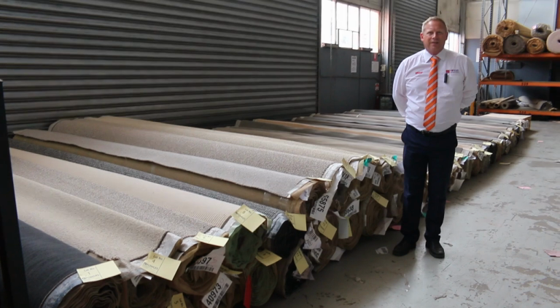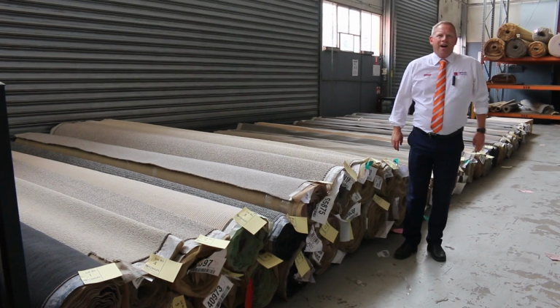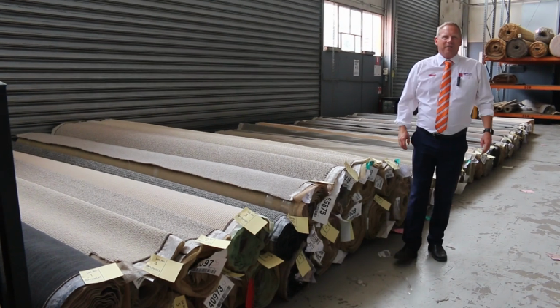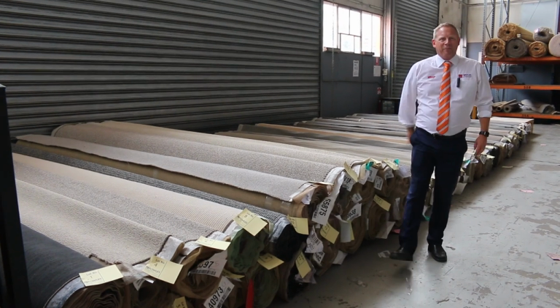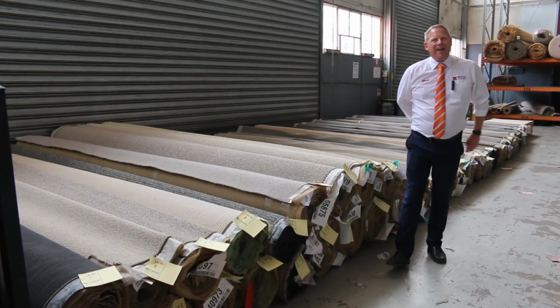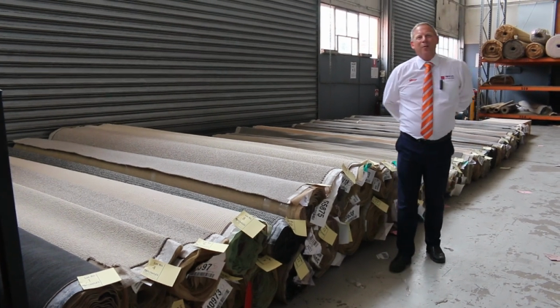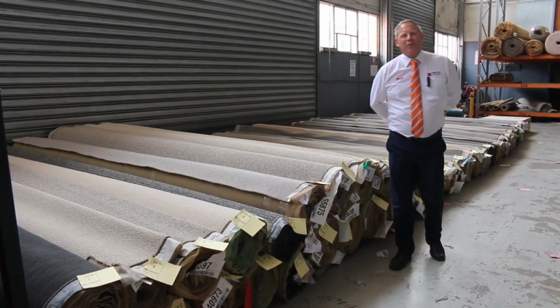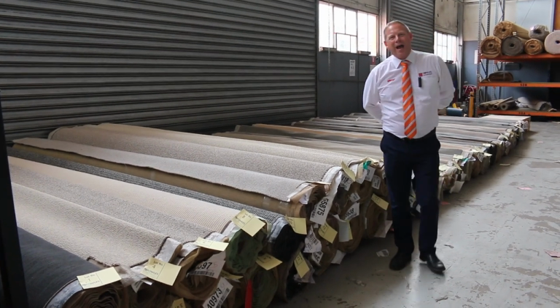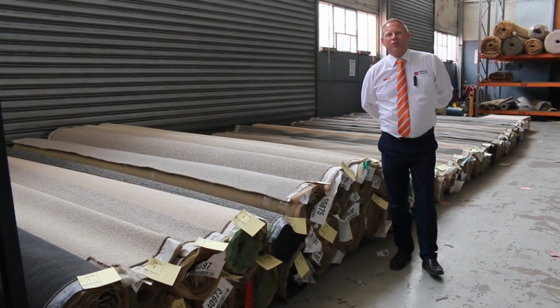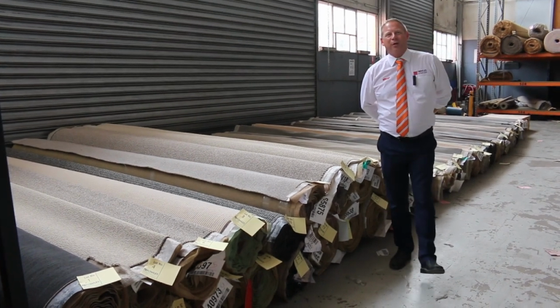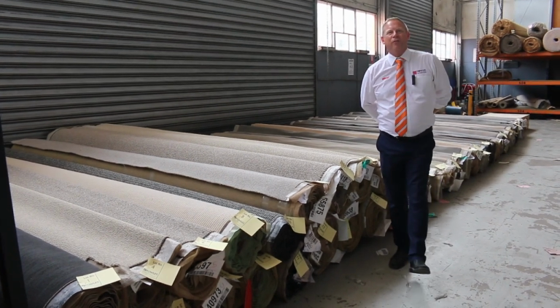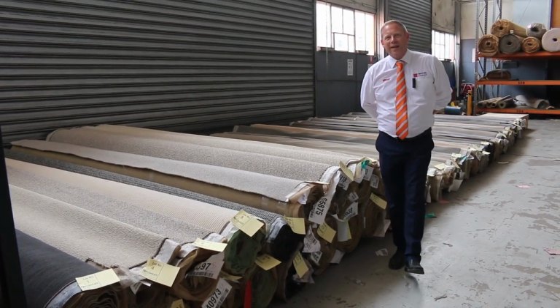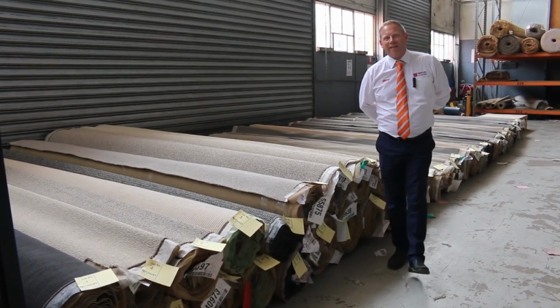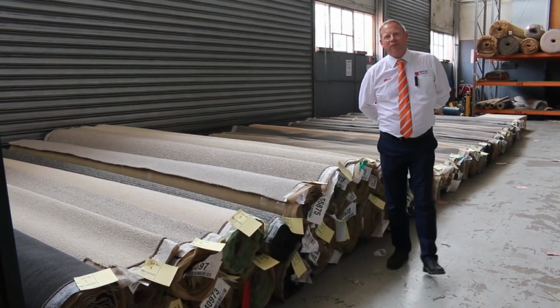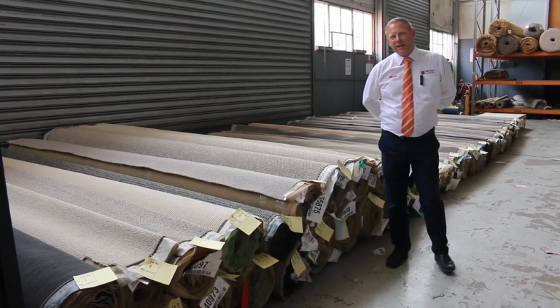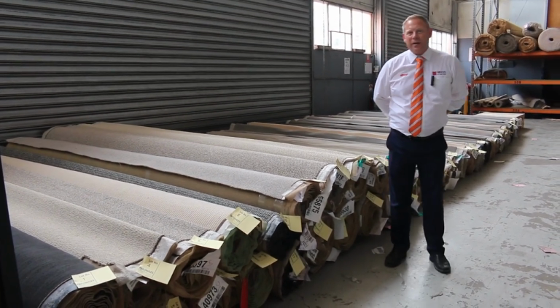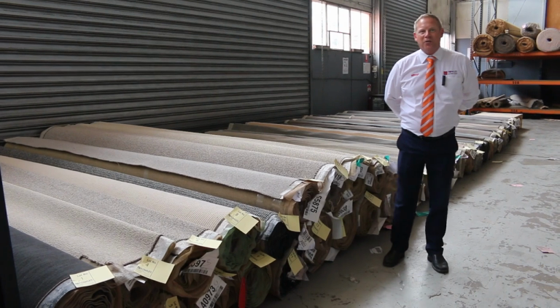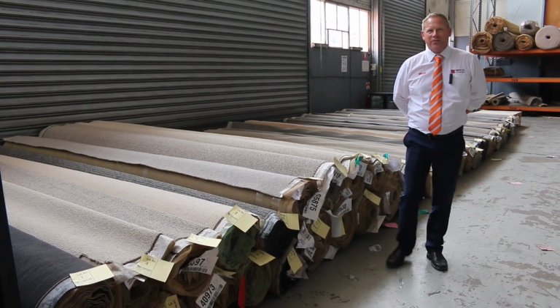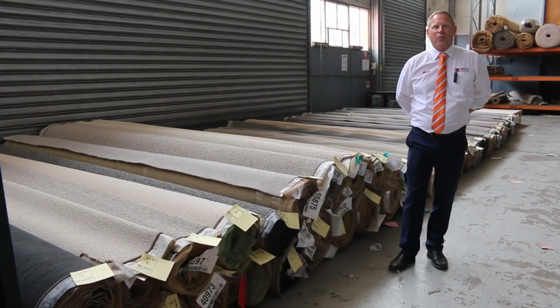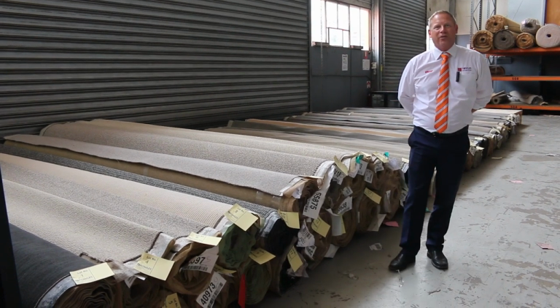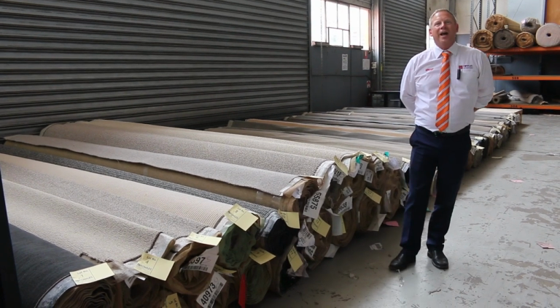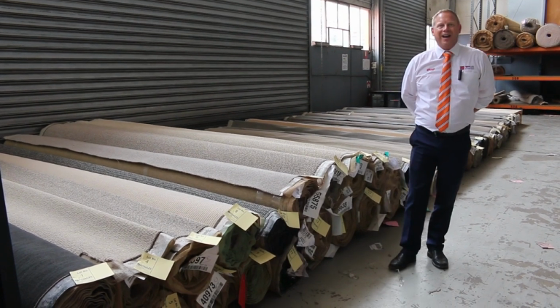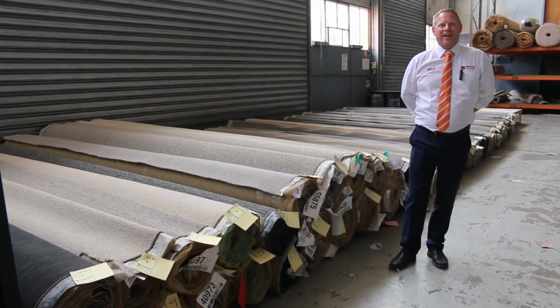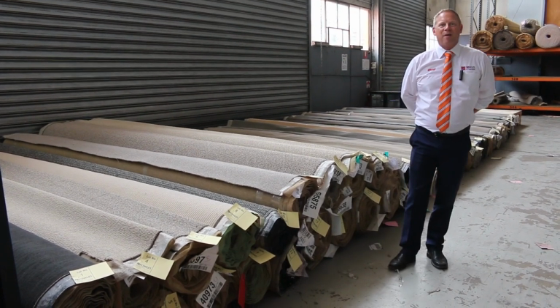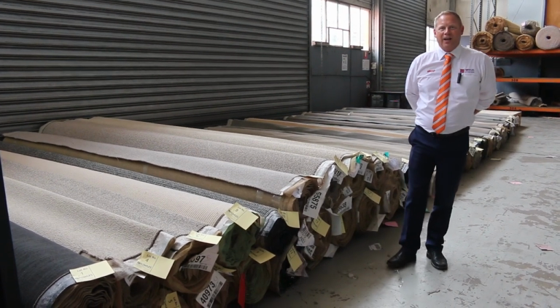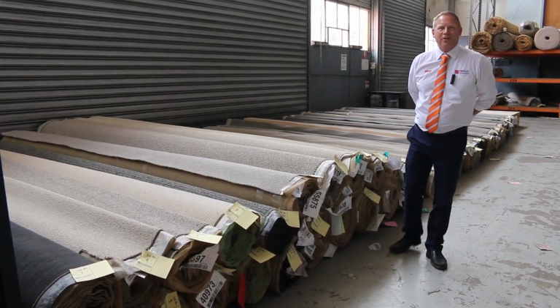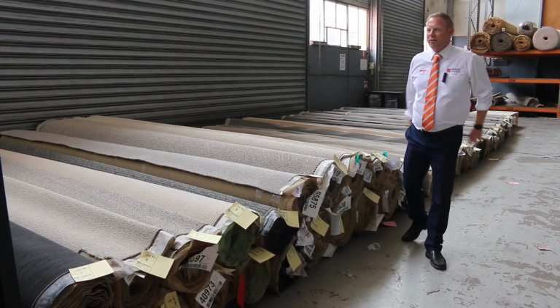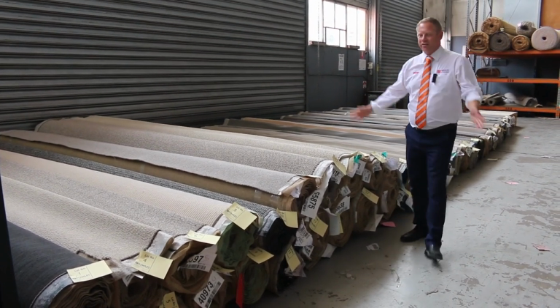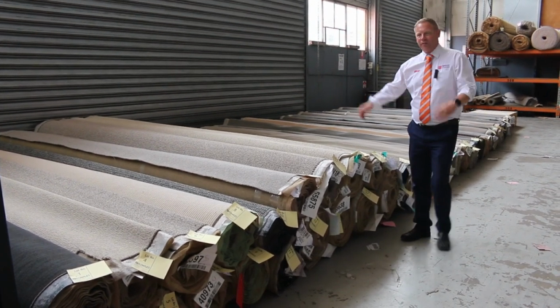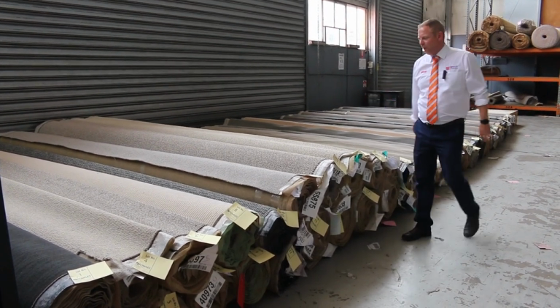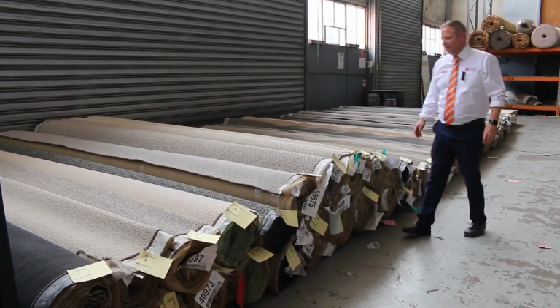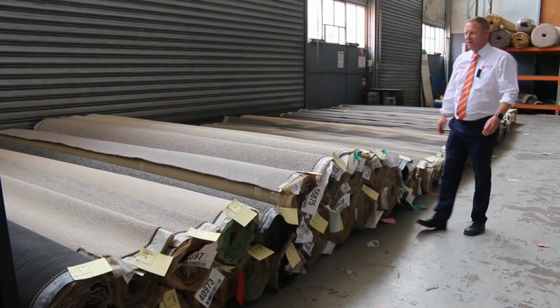Hi, I'm Liam from Fowls and welcome to the Carpet Auction Preview for Wednesday the 5th of January 2022 at 10am. Happy New Year folks, it's the first one for the year.